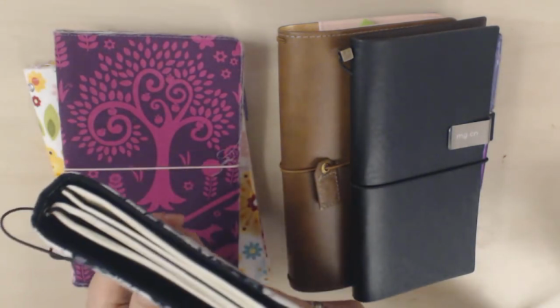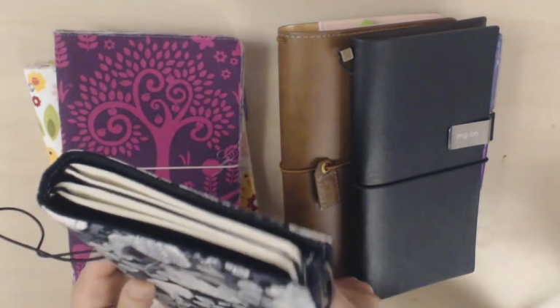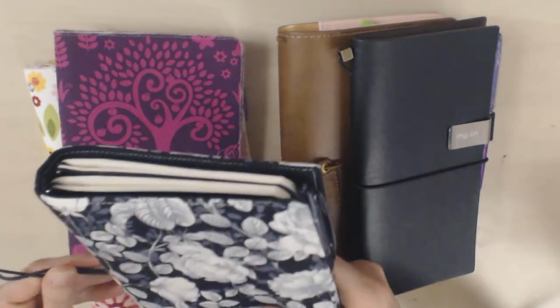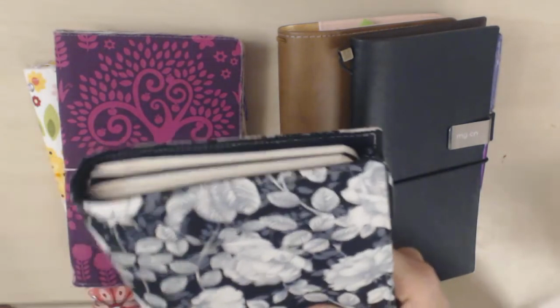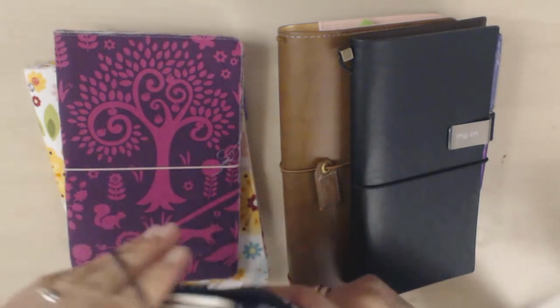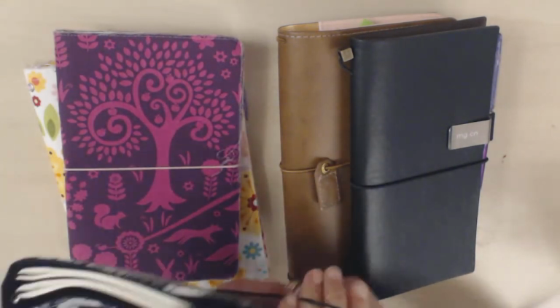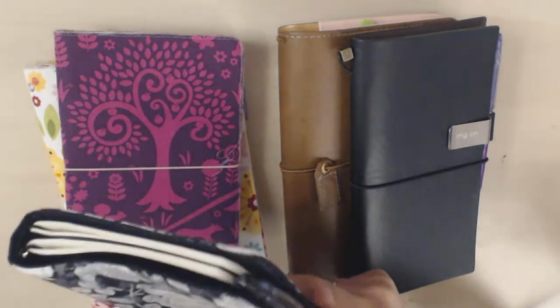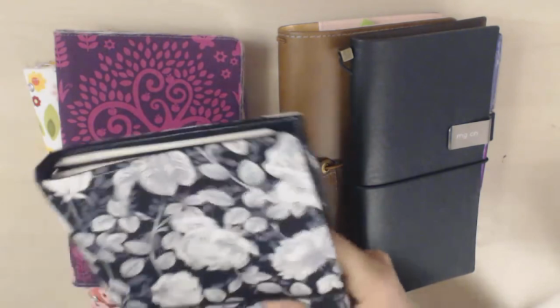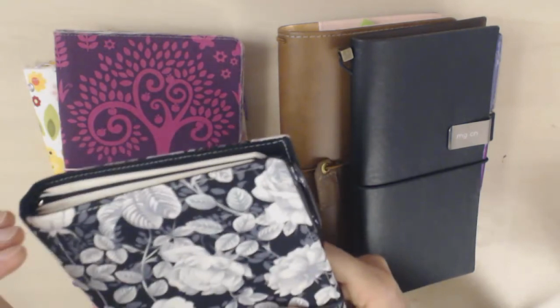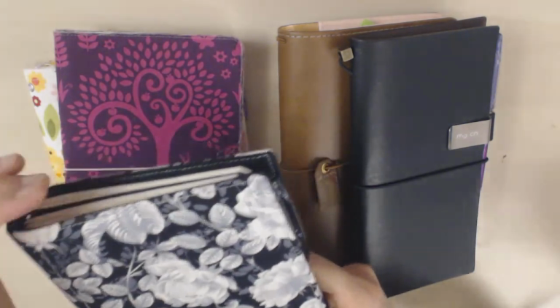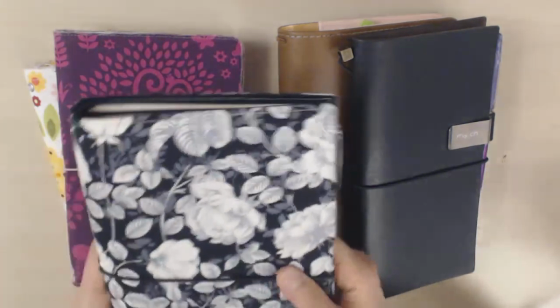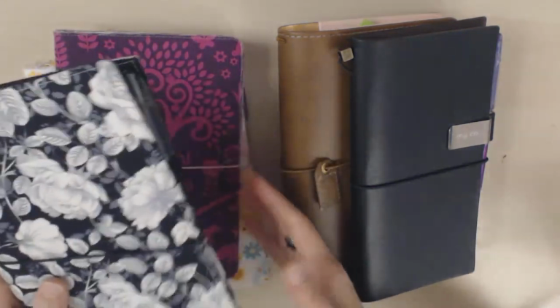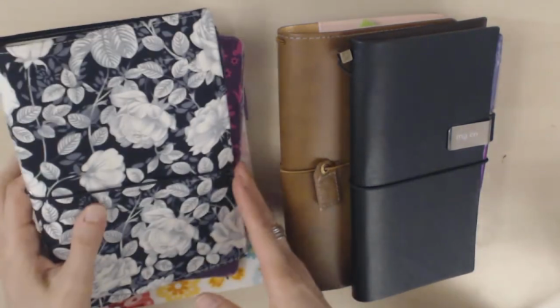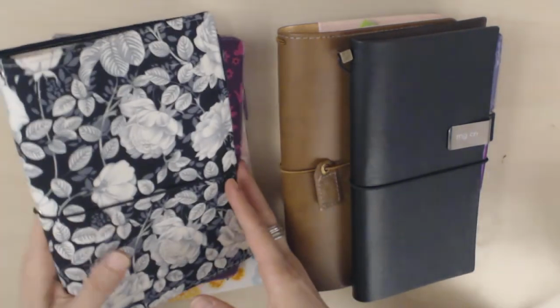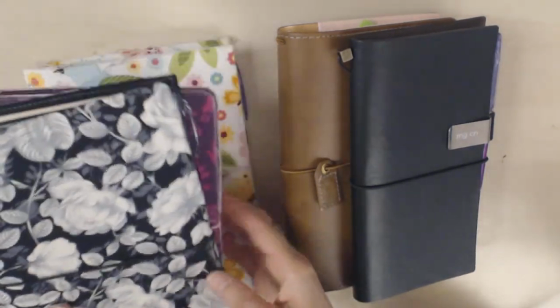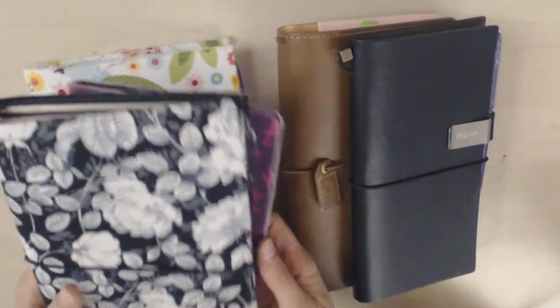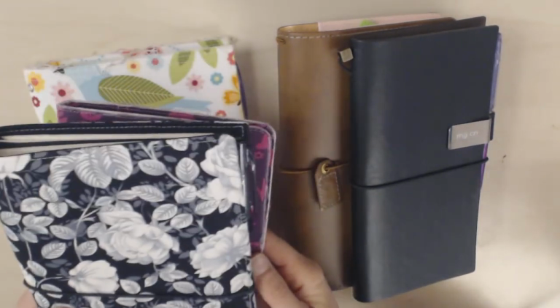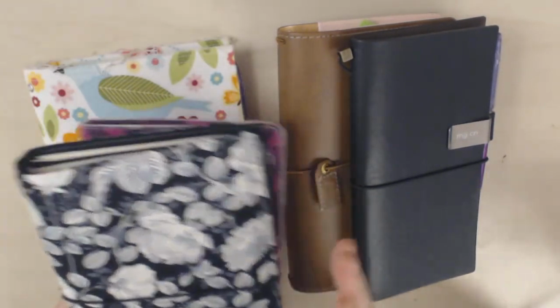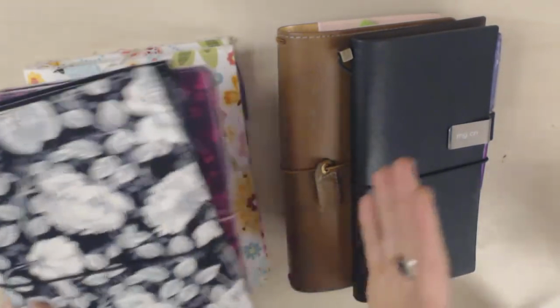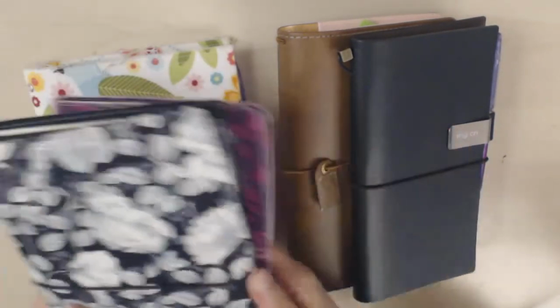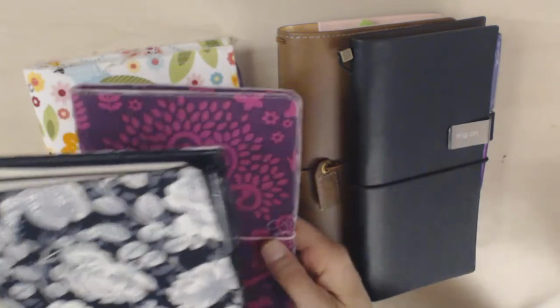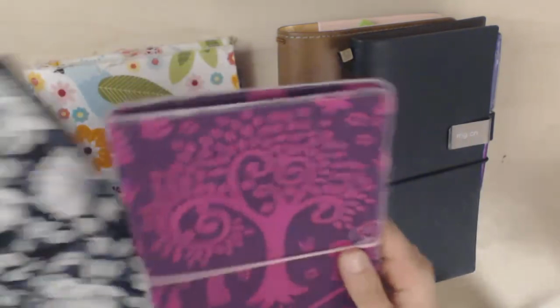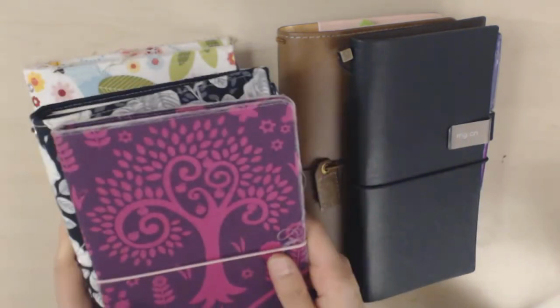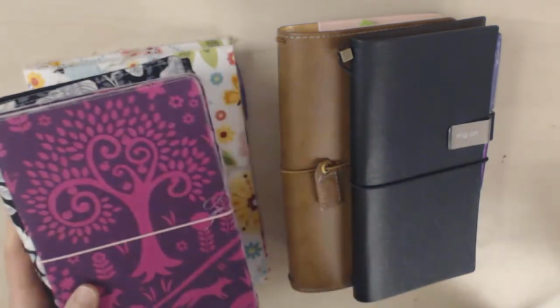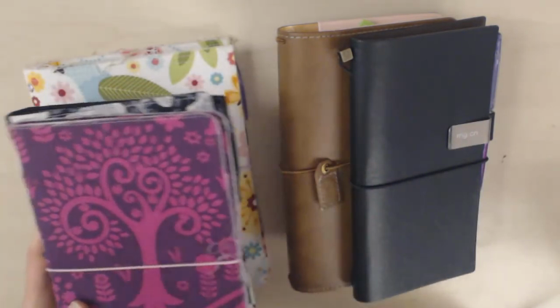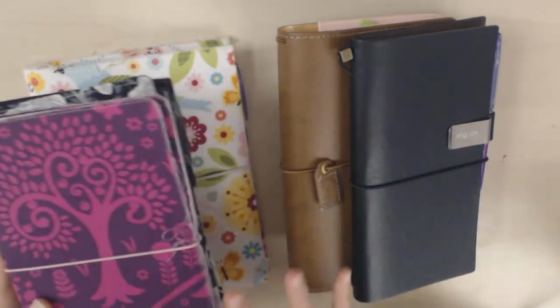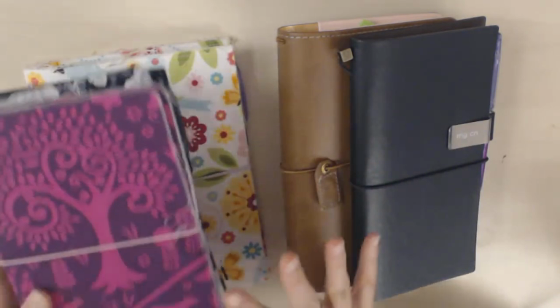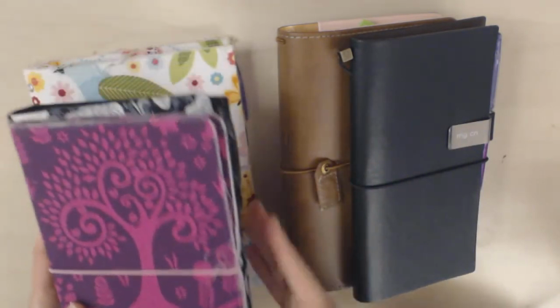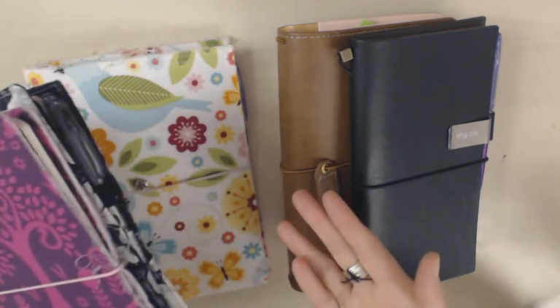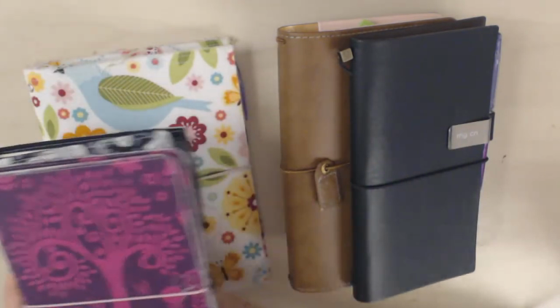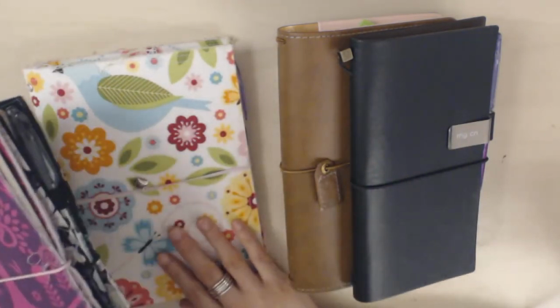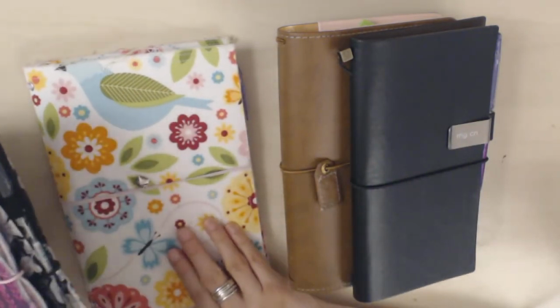Still only two notebooks though. I really liked the idea of having like four or five different notebooks — having your planner system, a journal, and lots of other things in it. But this was kind of how I started off, just using them as notebook covers.